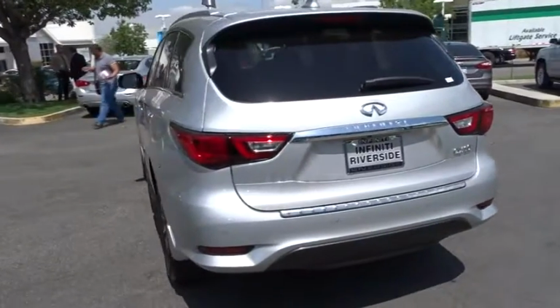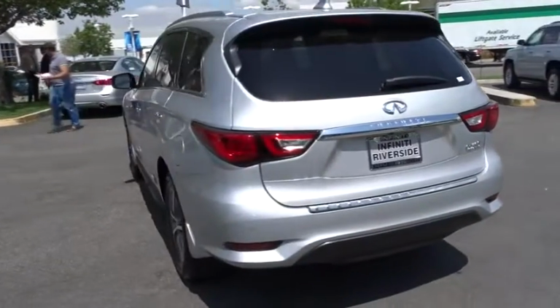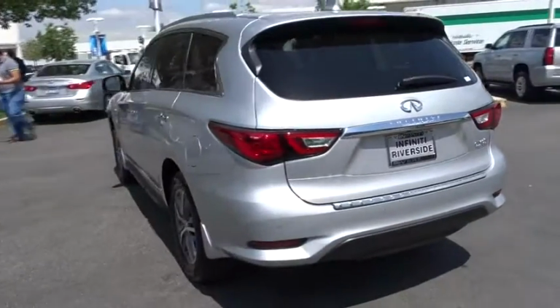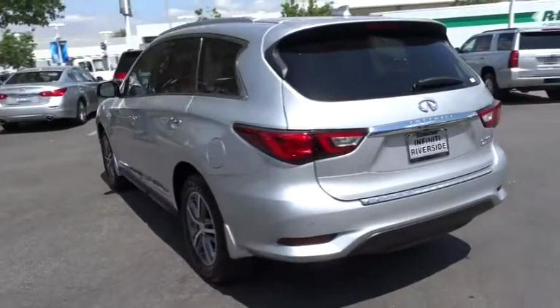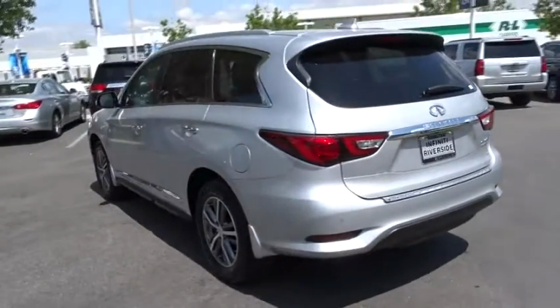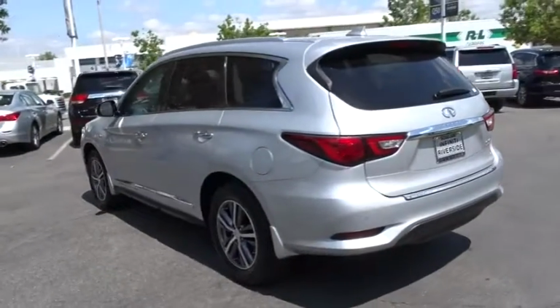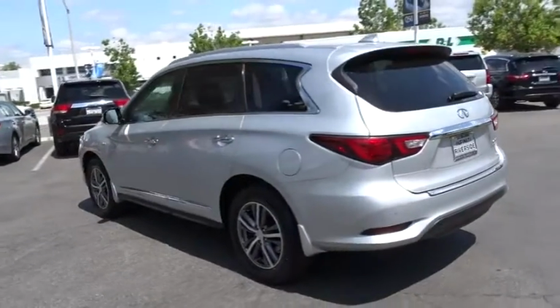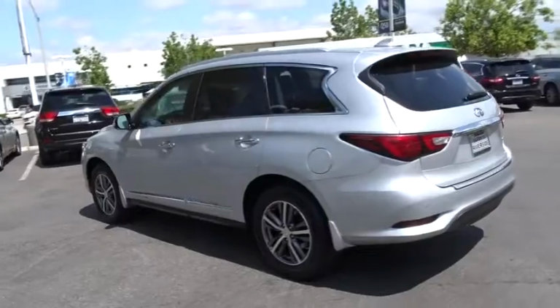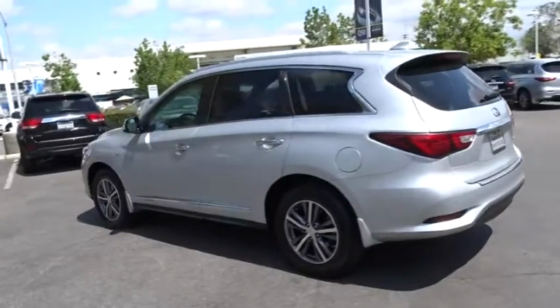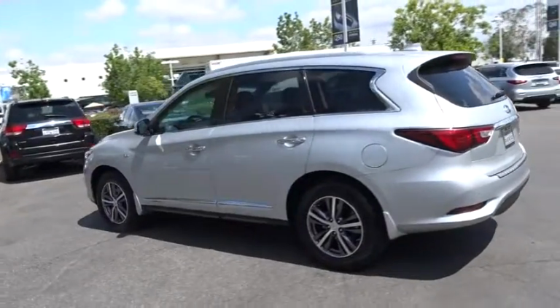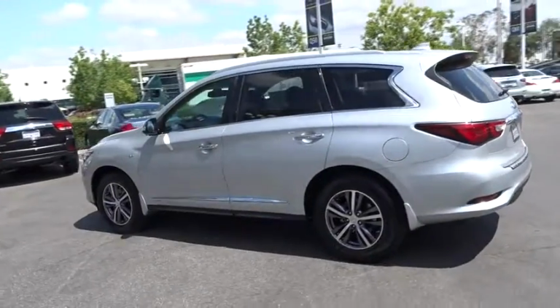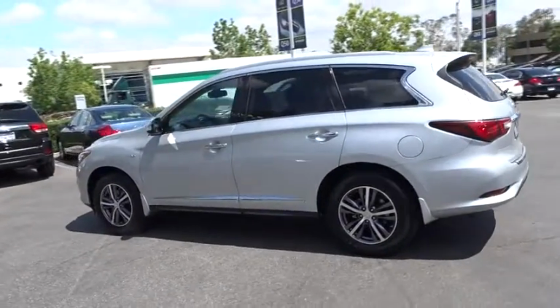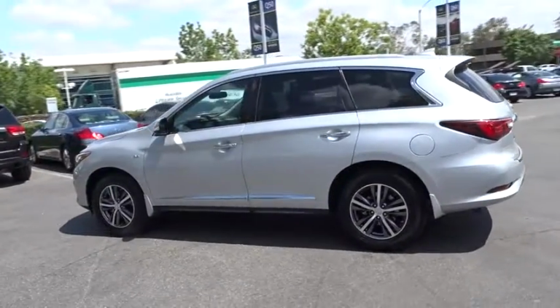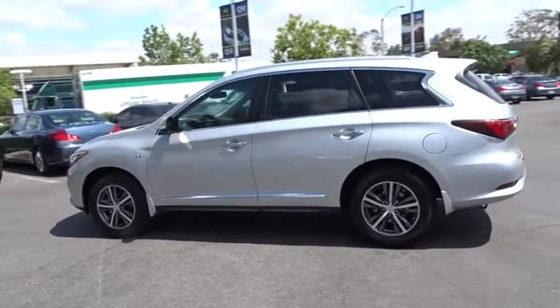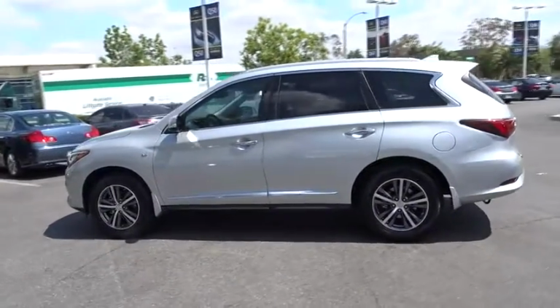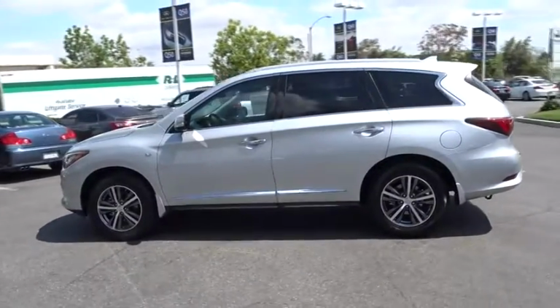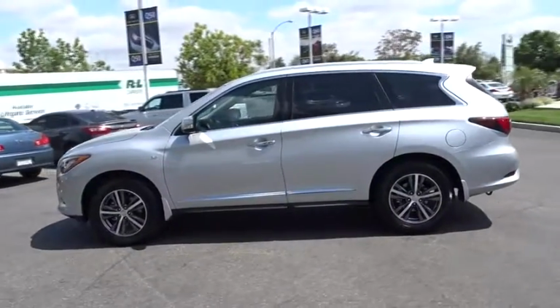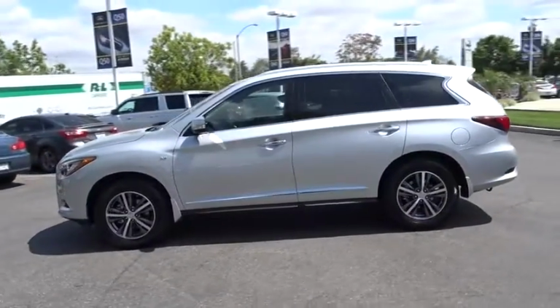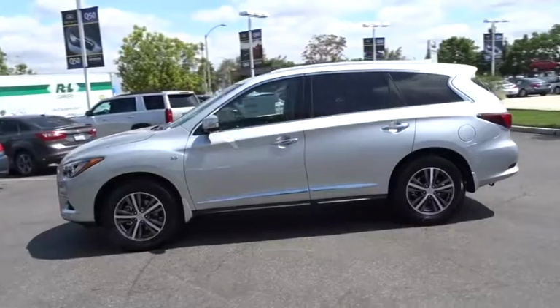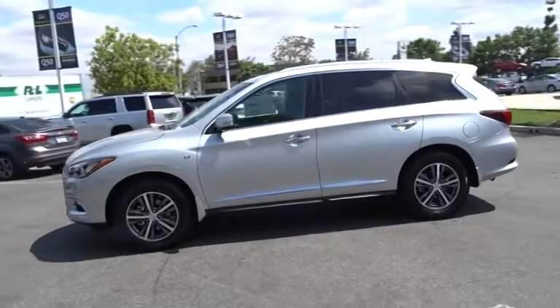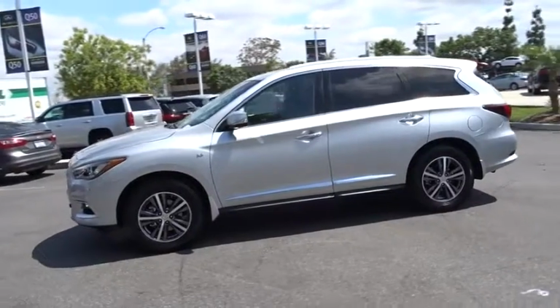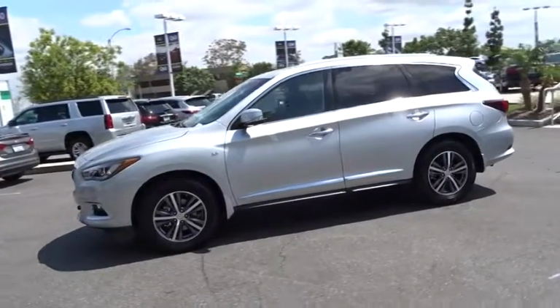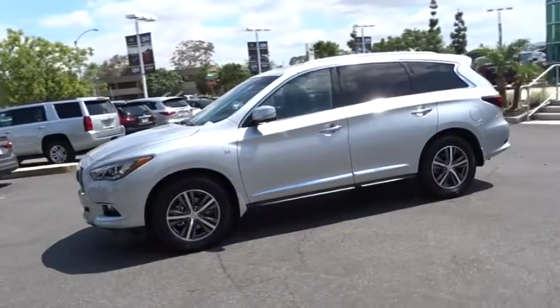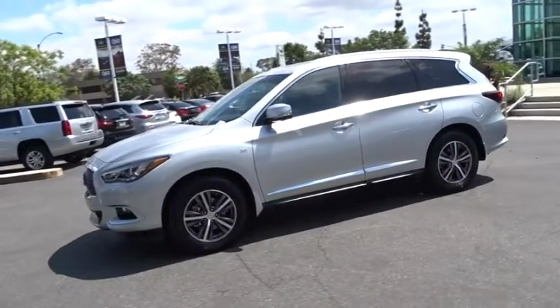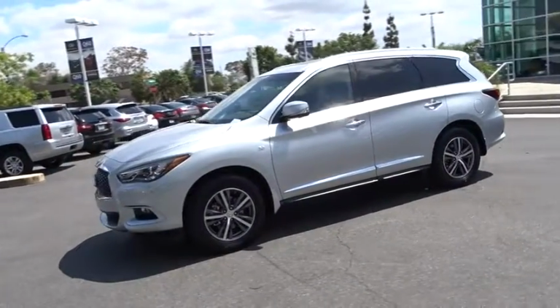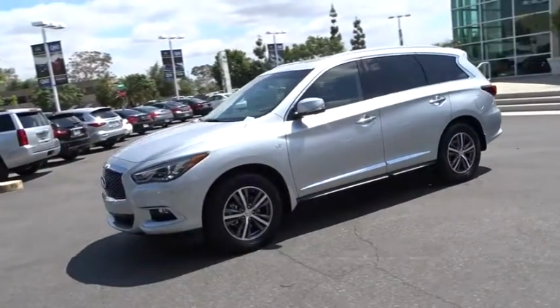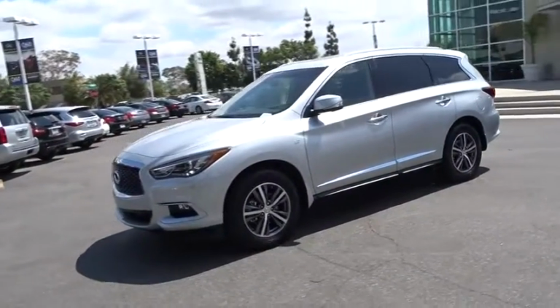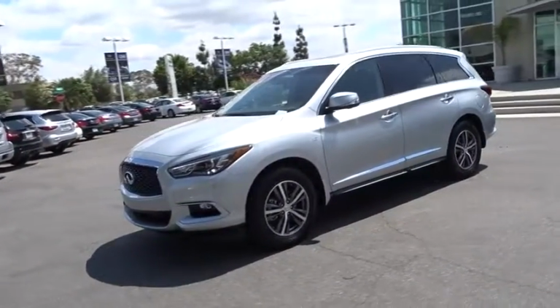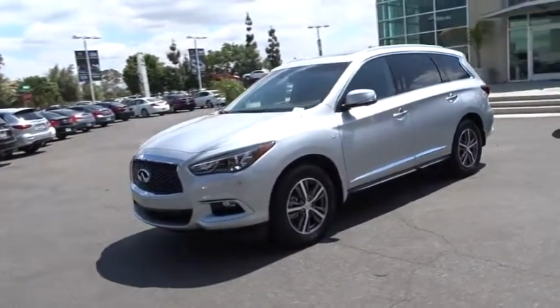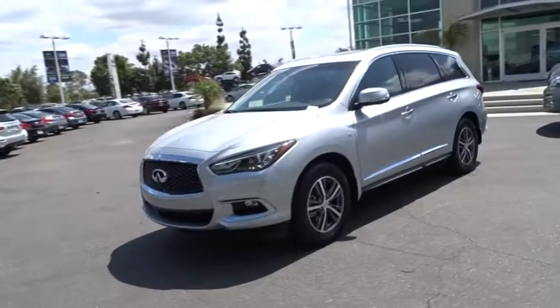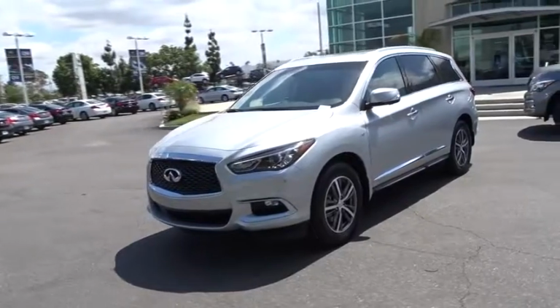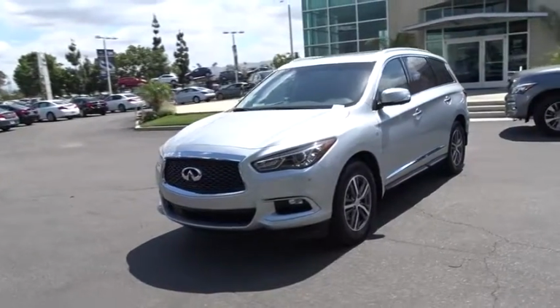Here are some of this vehicle's great options: stability control, traction control, anti-lock braking system, power liftgate, steering wheel audio controls, power passenger seat, keyless entry, backup camera, leather-wrapped steering wheel, moonroof, Bluetooth.